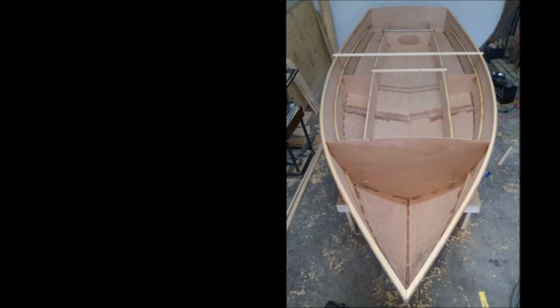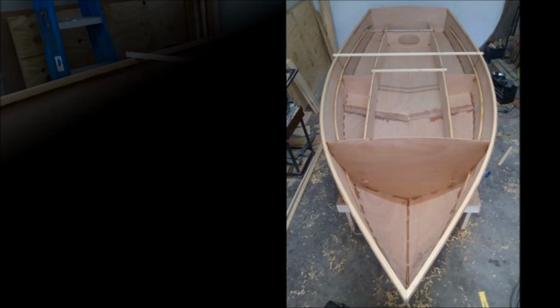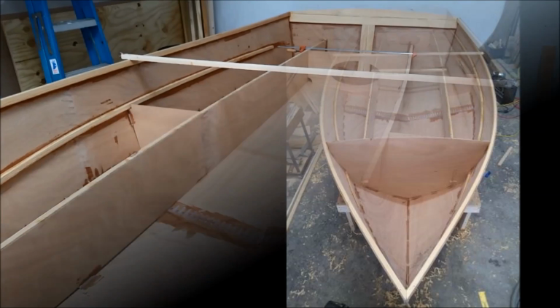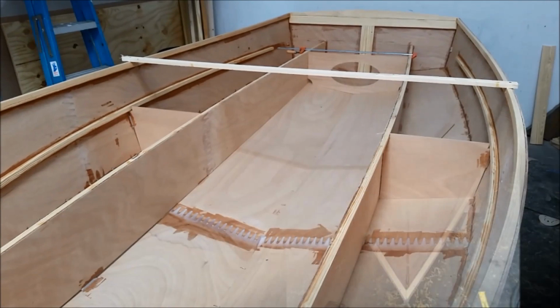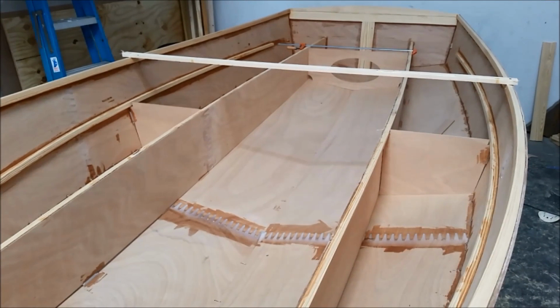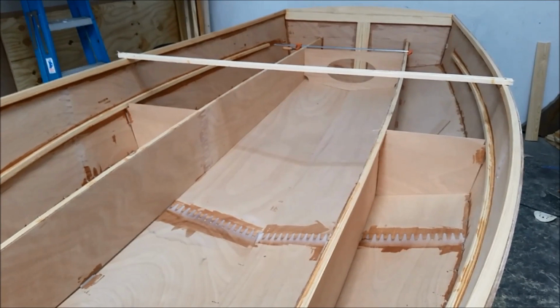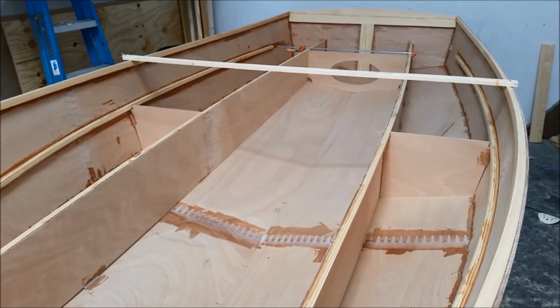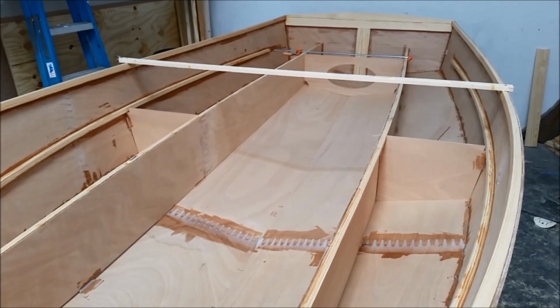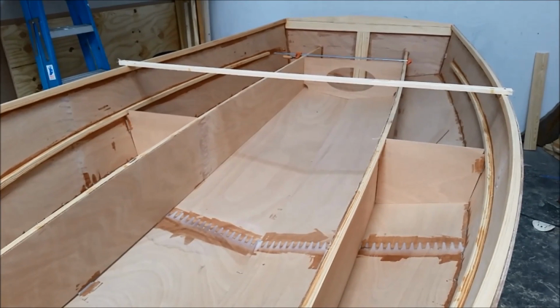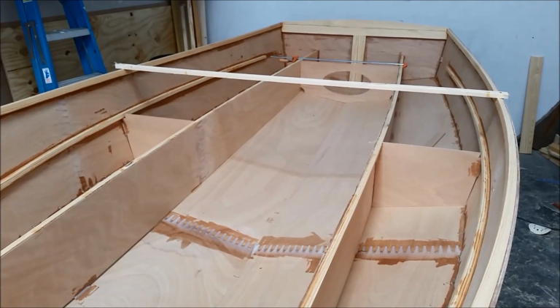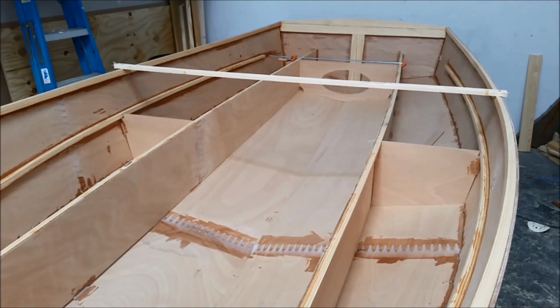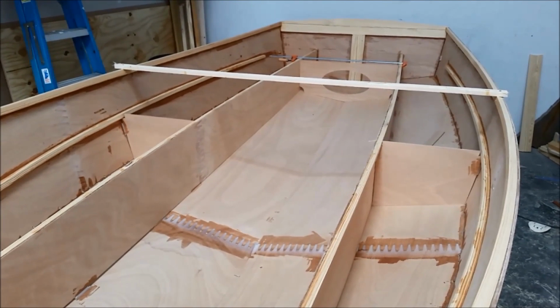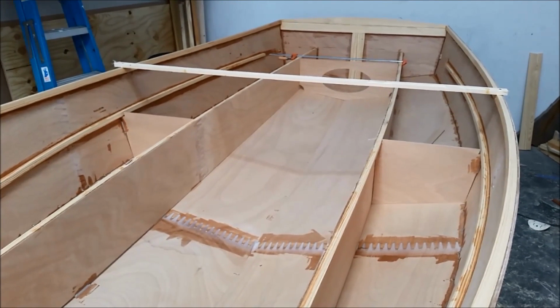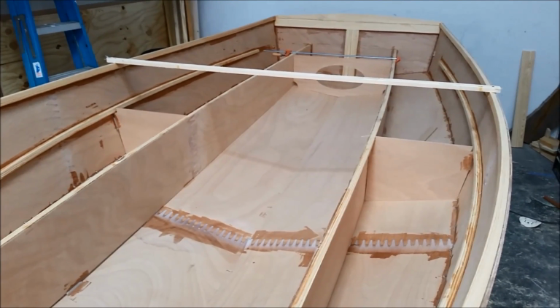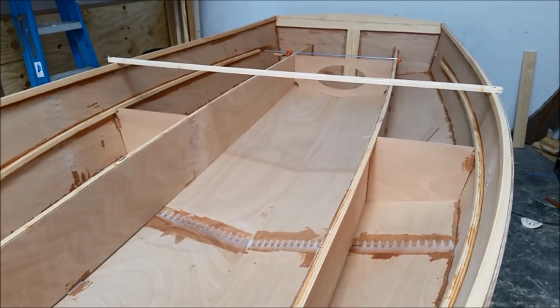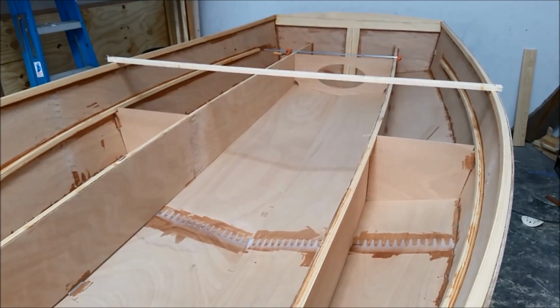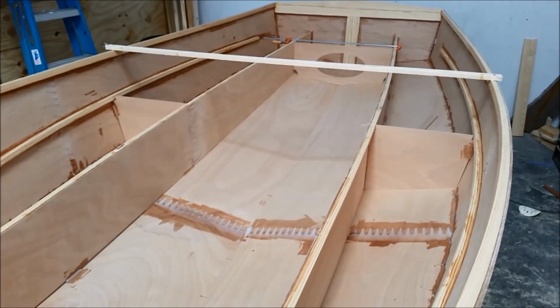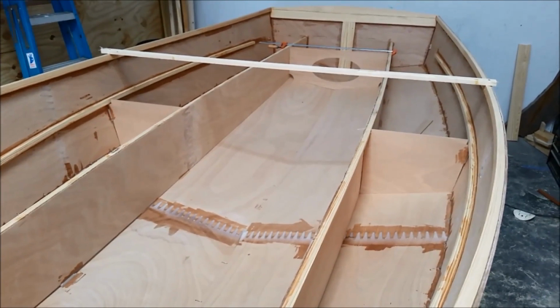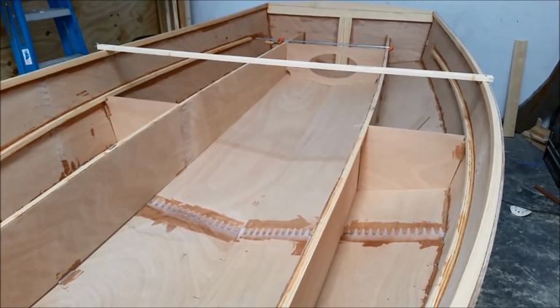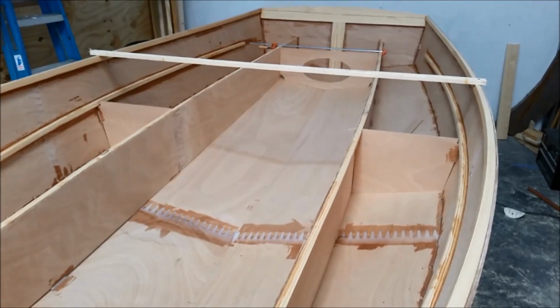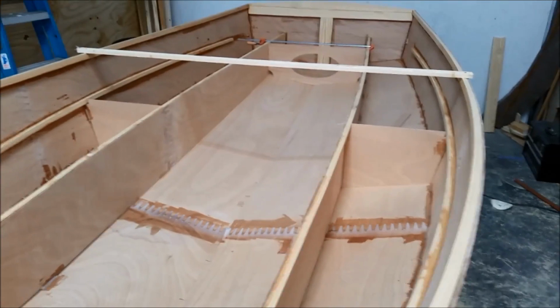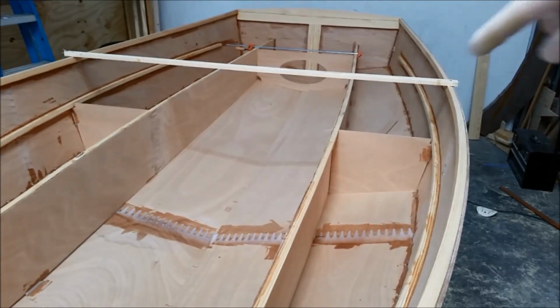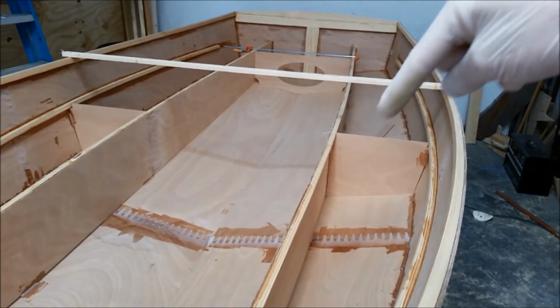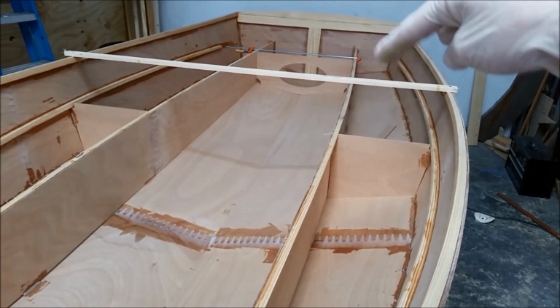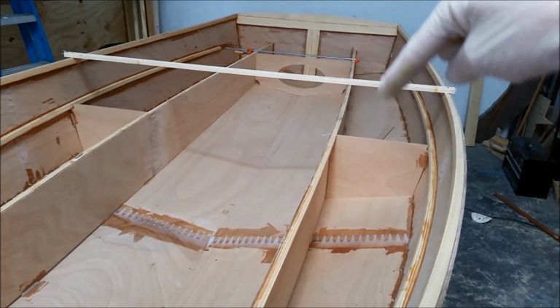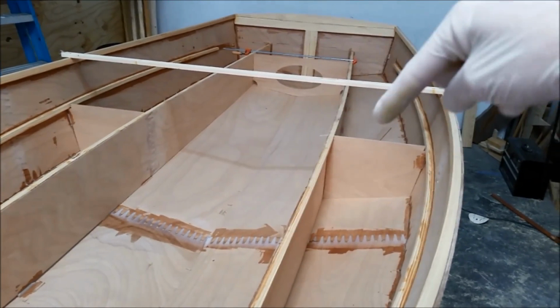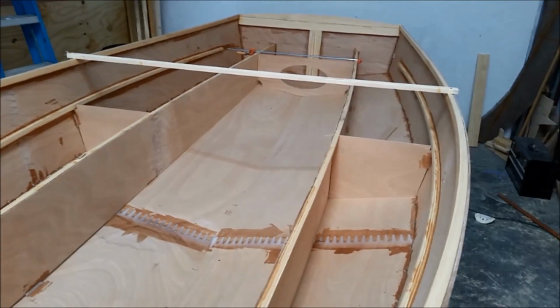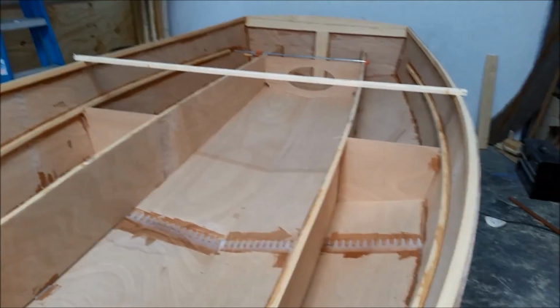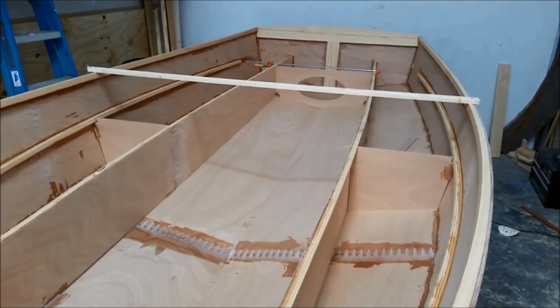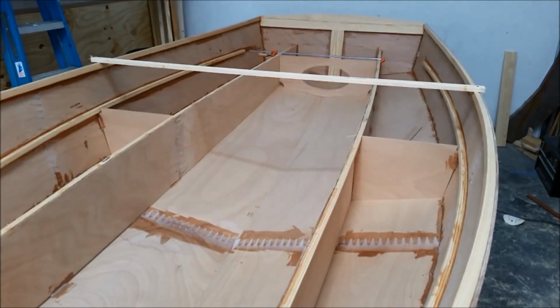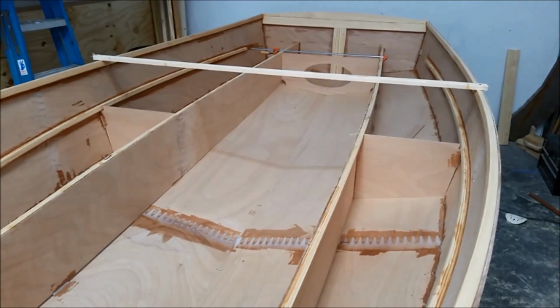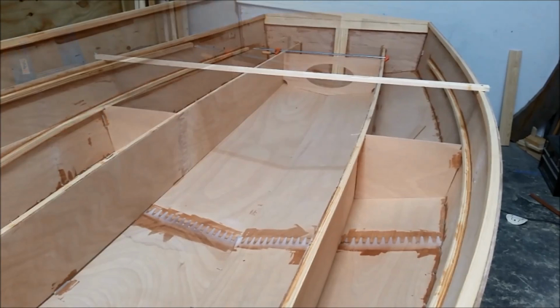What I'm going to try to get done today is get some of the filleting and taping done of the chine and the tank compartments back in here. And I'm going to show you all the steps to do that.